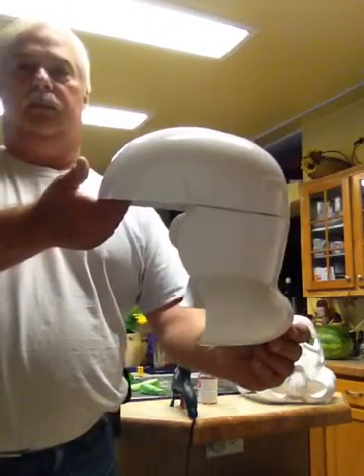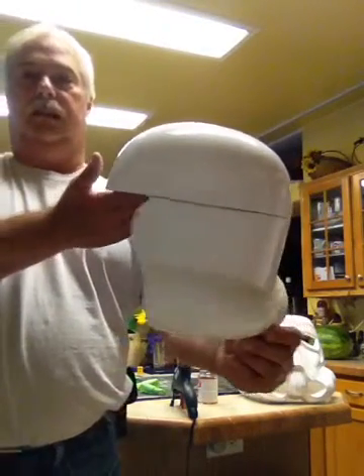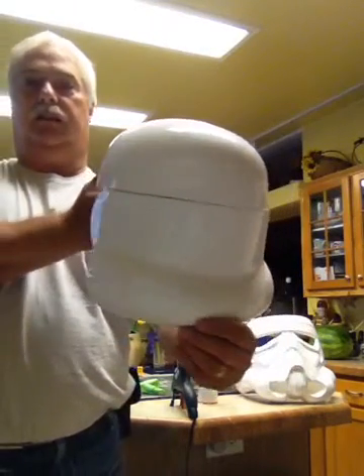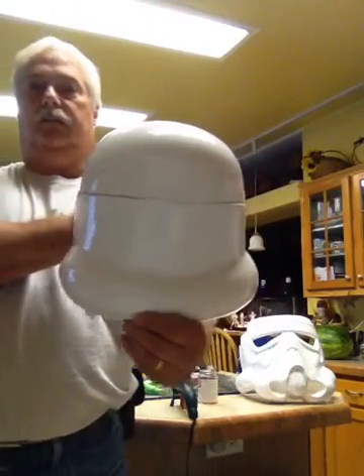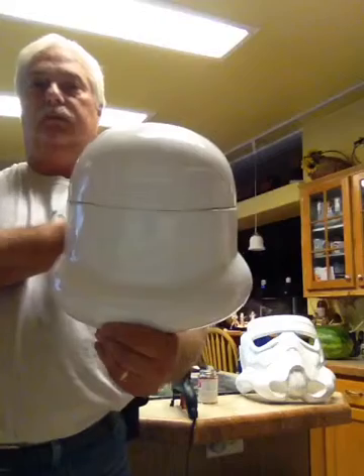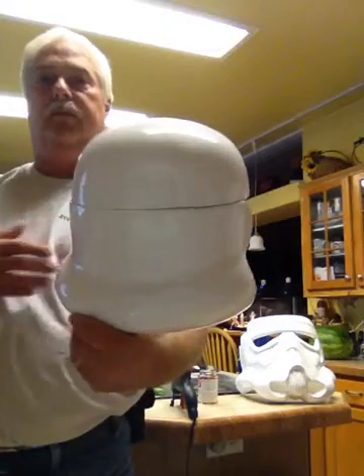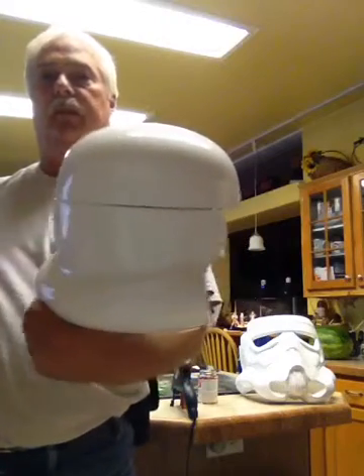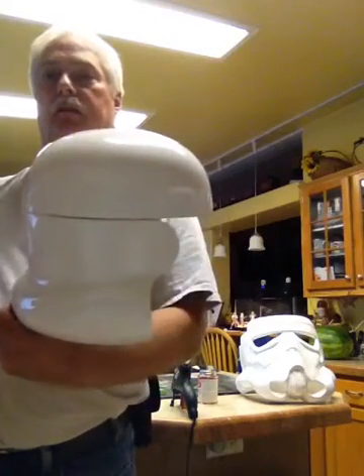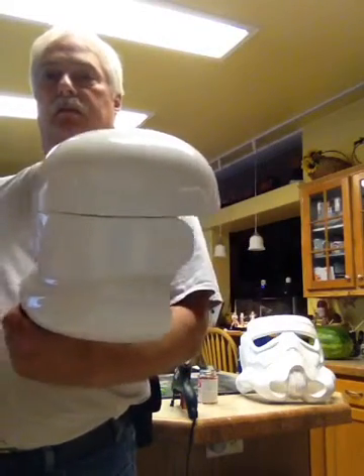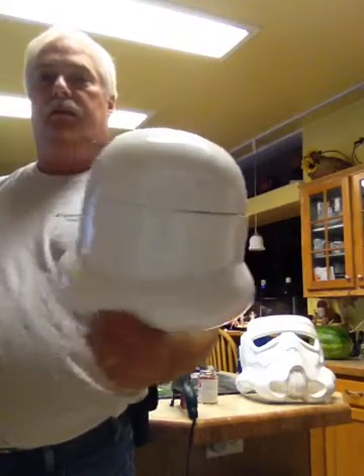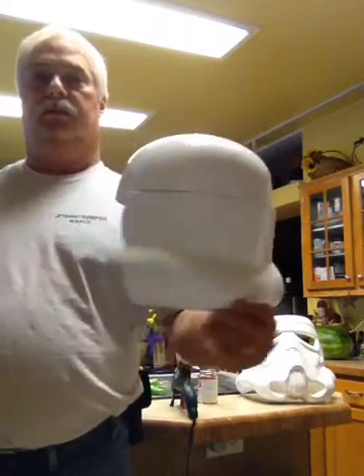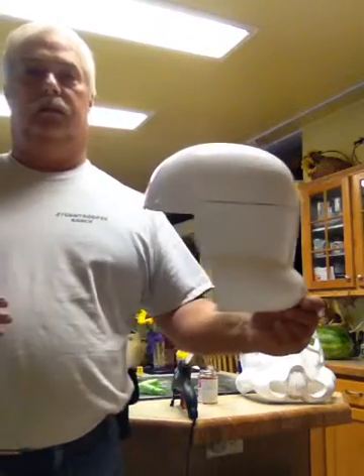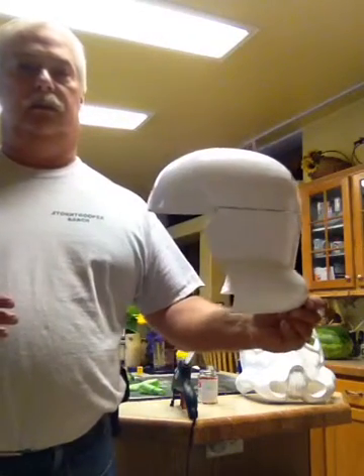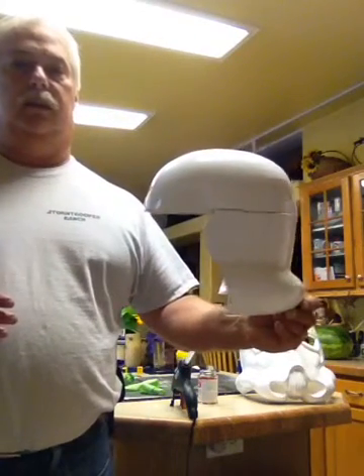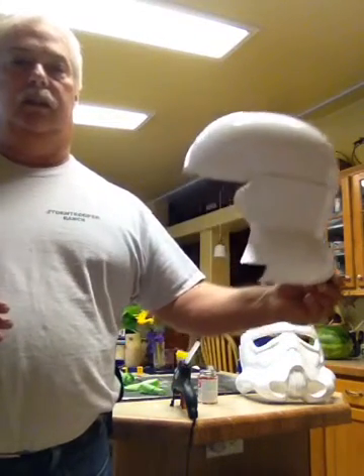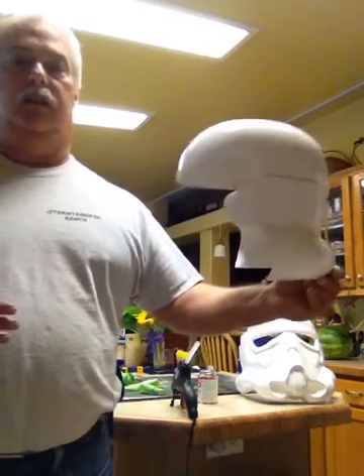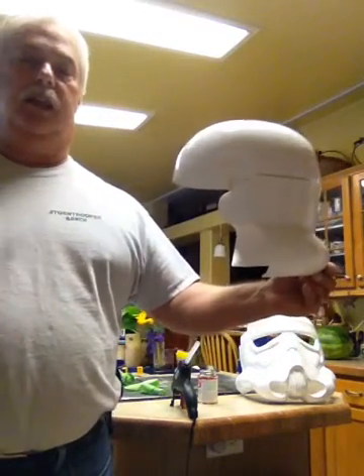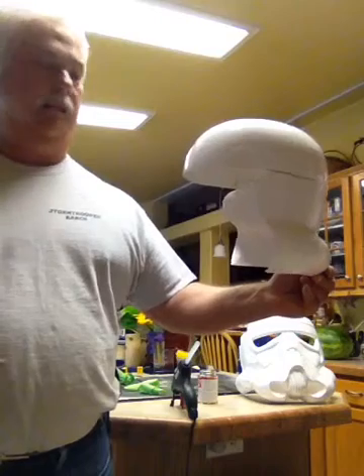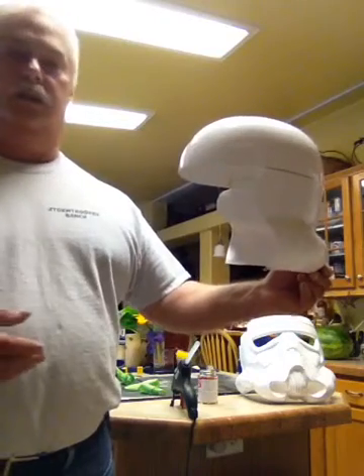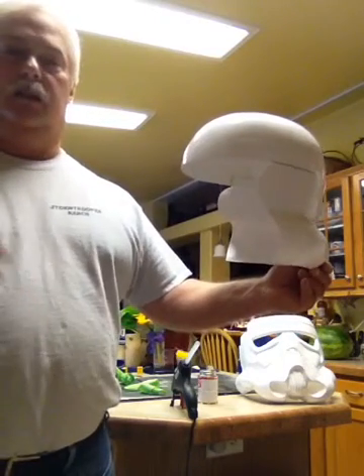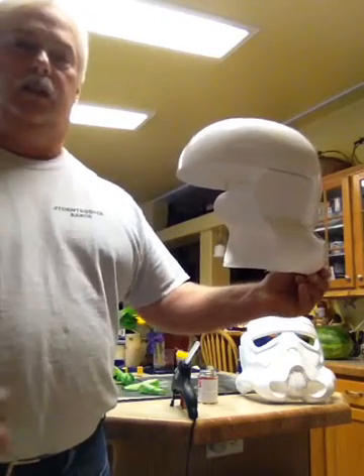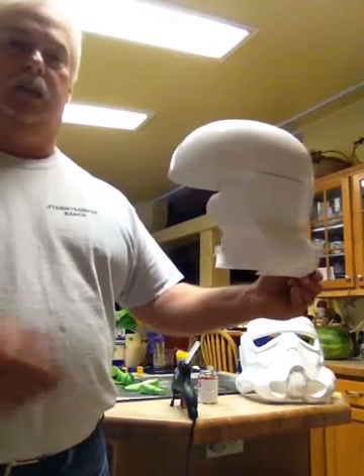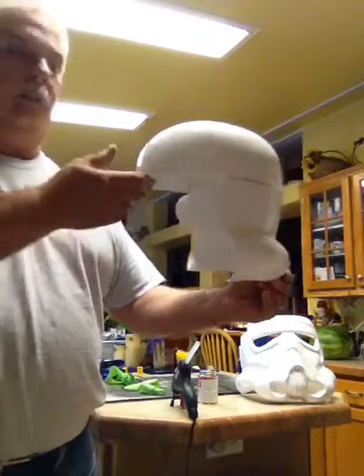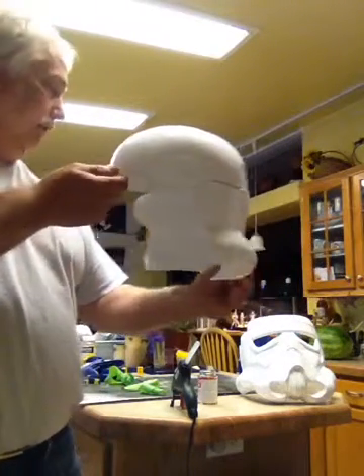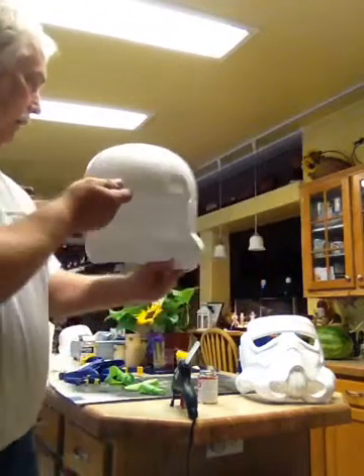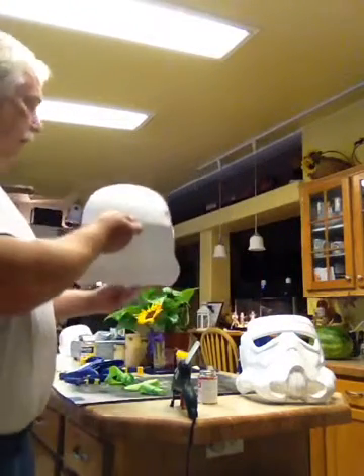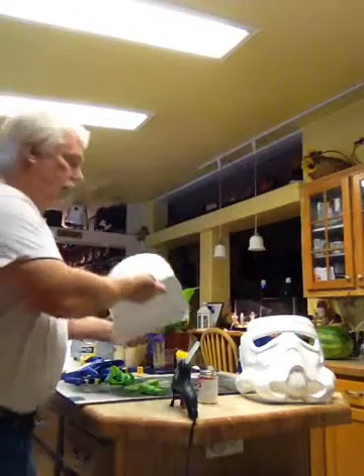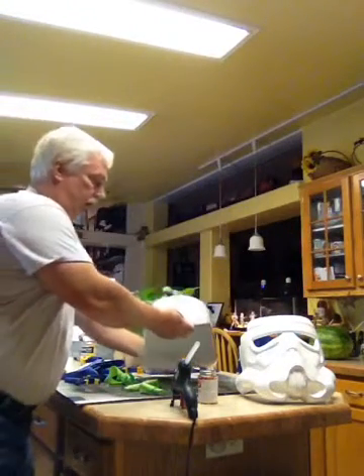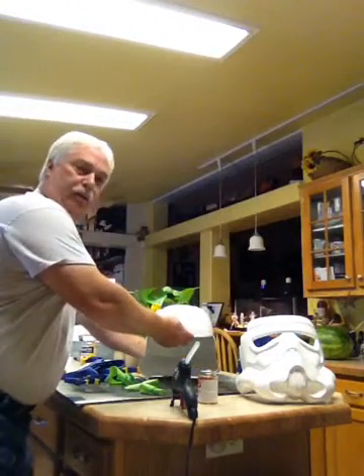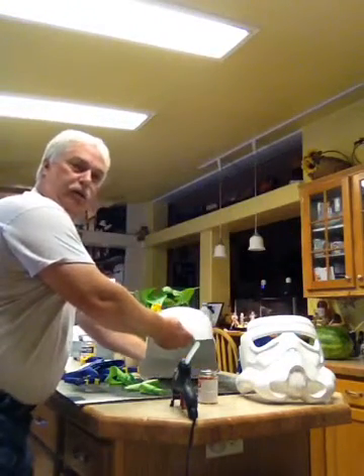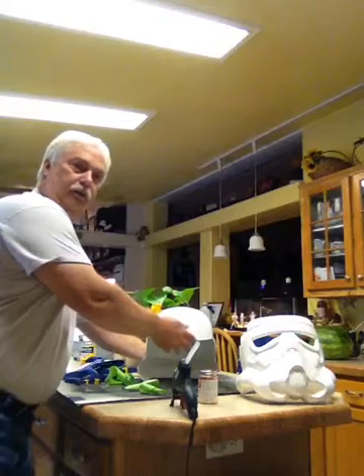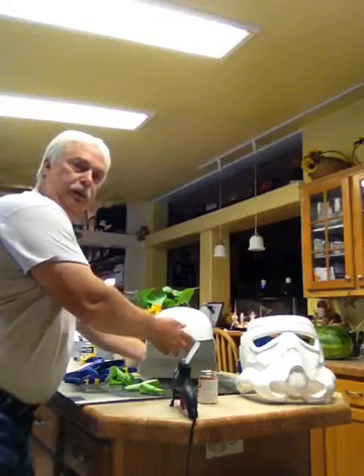But this is how it turns out, and it's not that tough. So hopefully you're able to do it now and have fun with your trooper build.